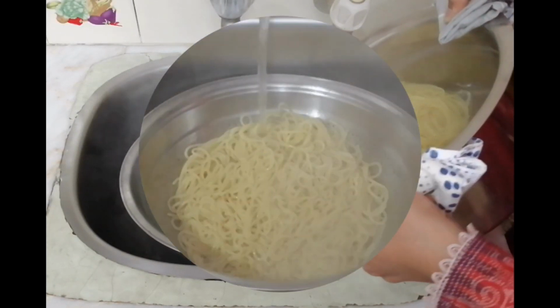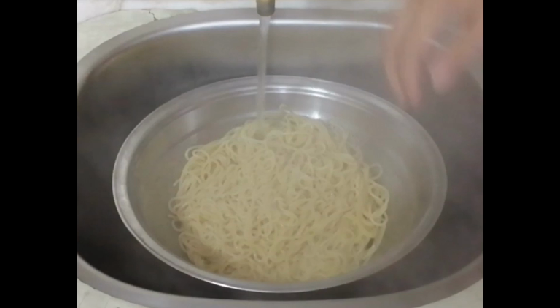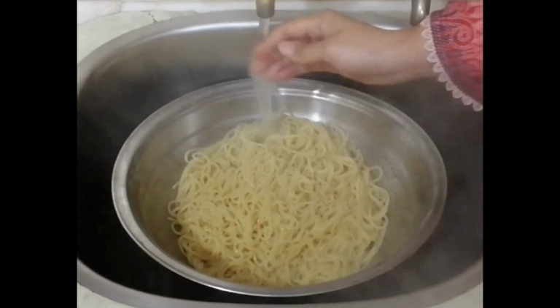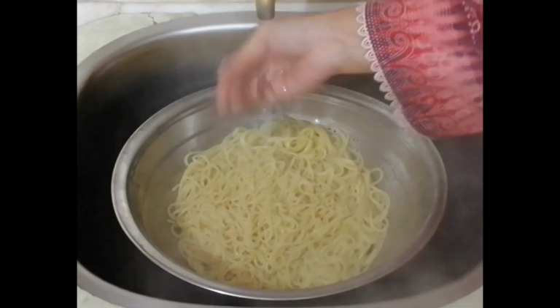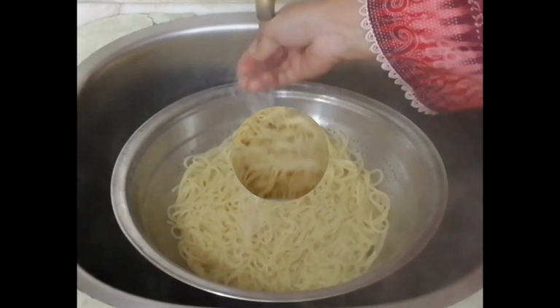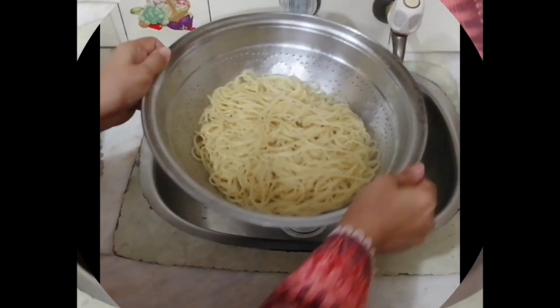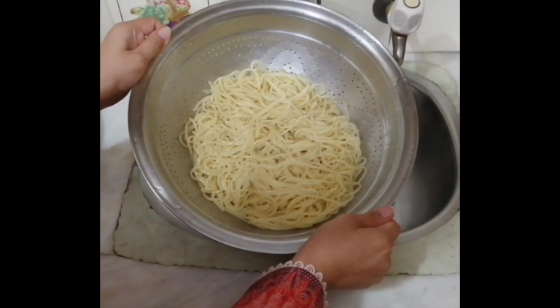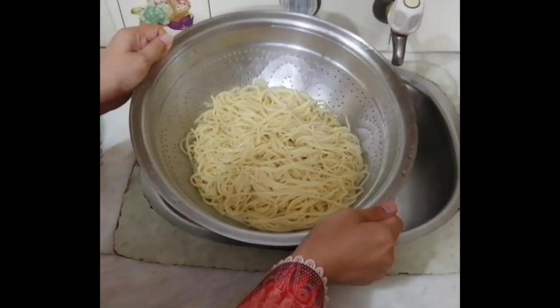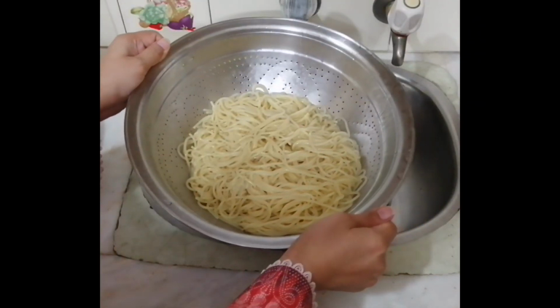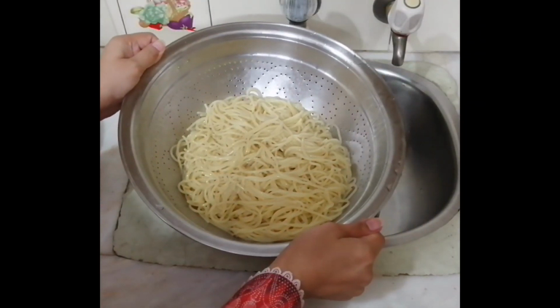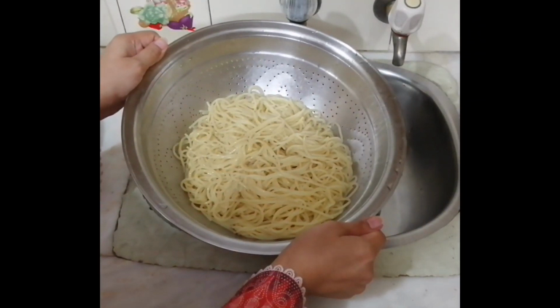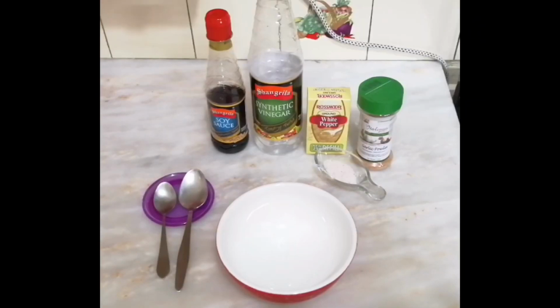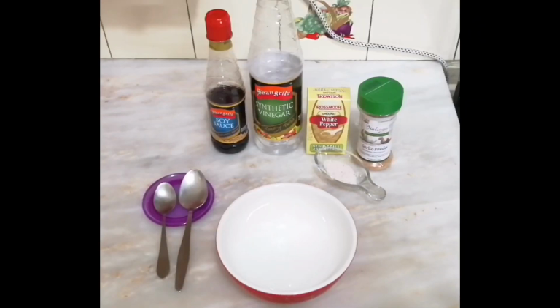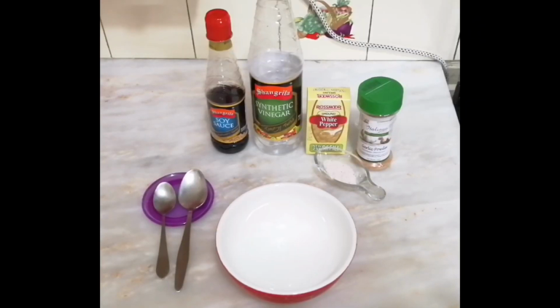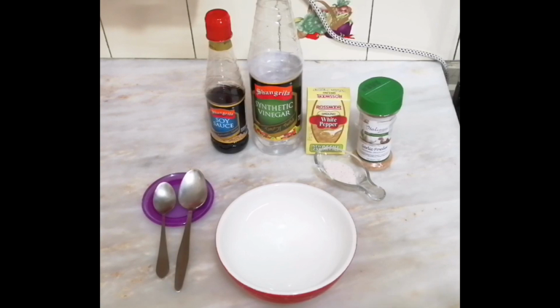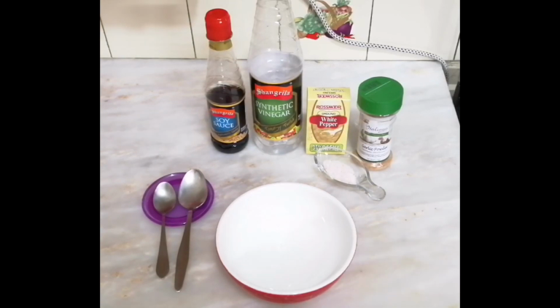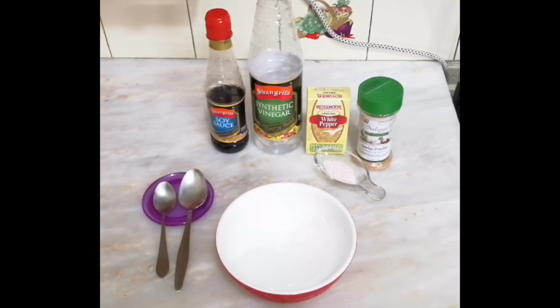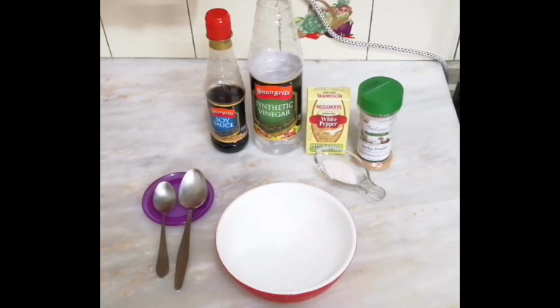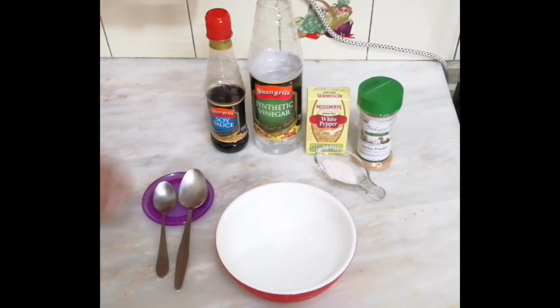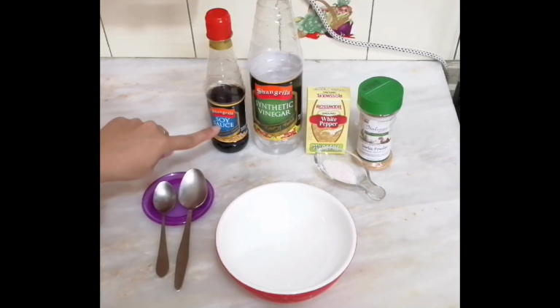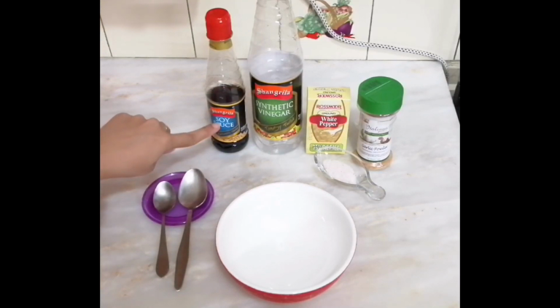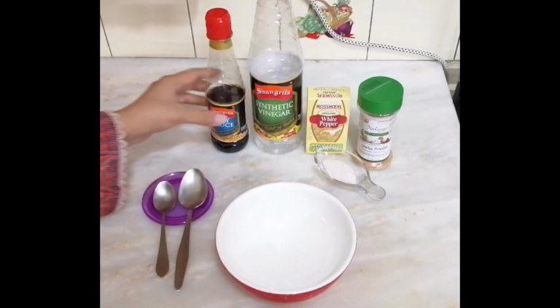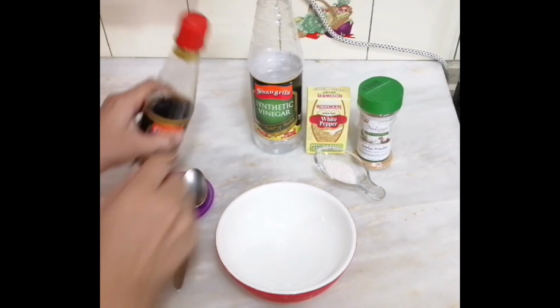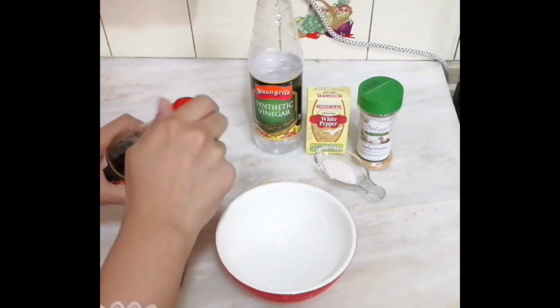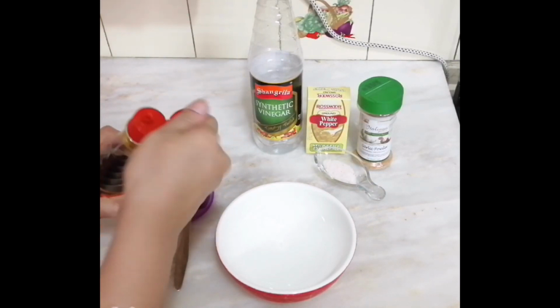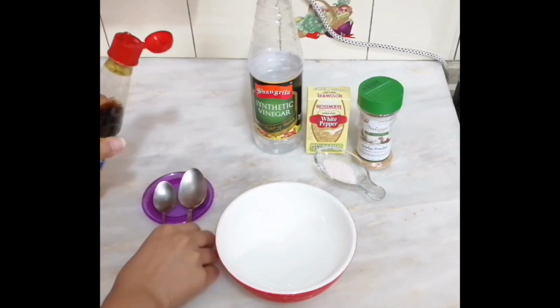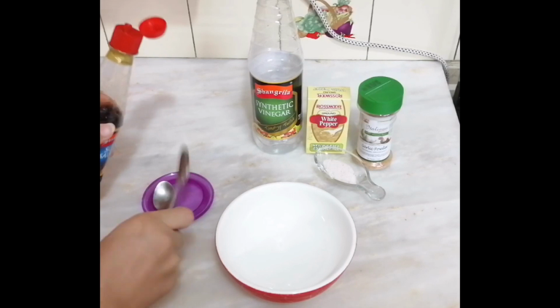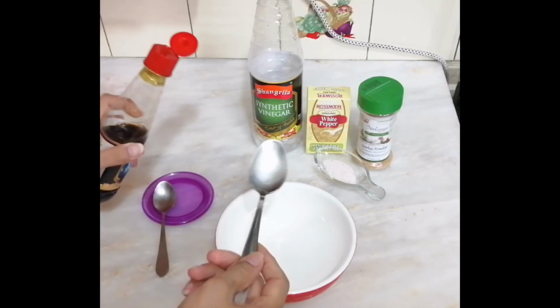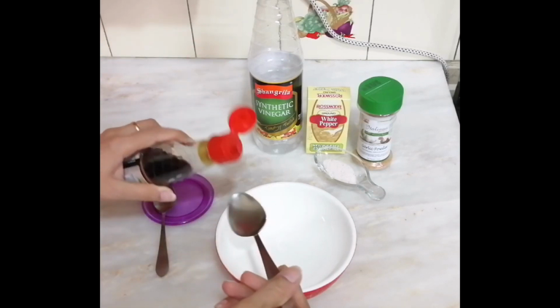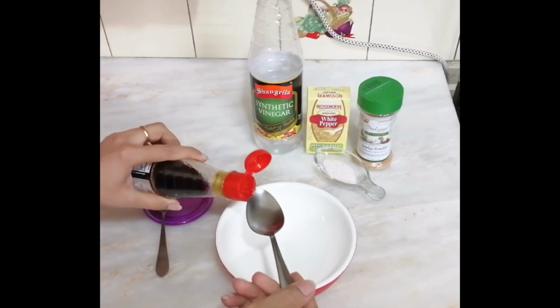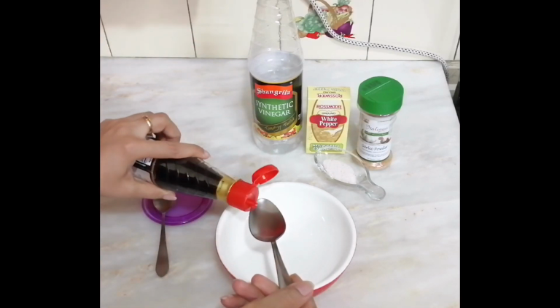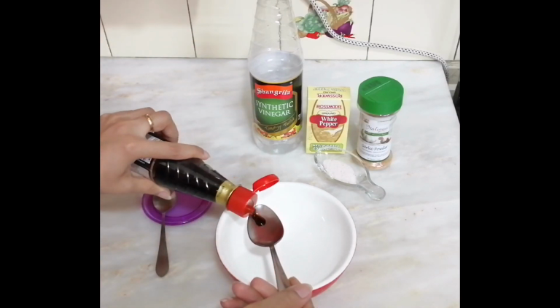The spaghetti should not be overcooked. Let's drain it. I will add 1 tablespoon of oil to prevent sticking. Now I will prepare the sauce for the chicken.